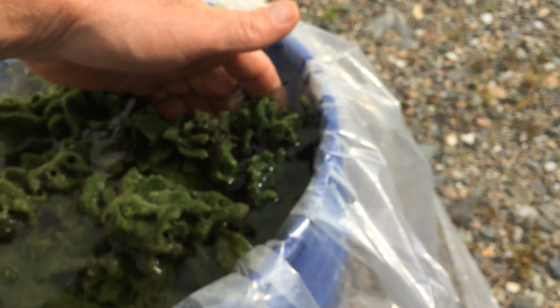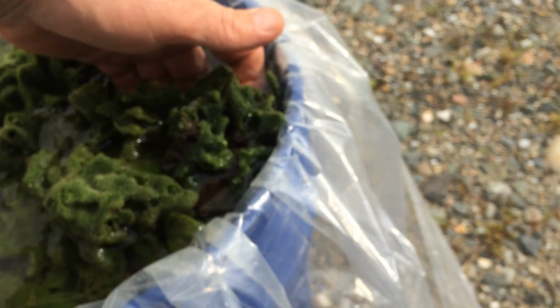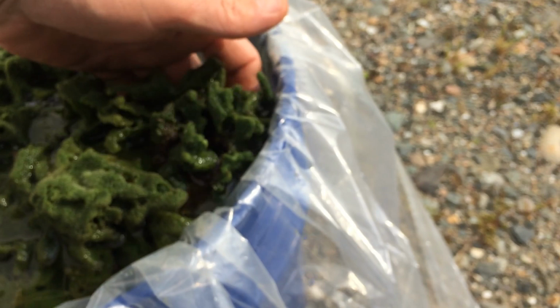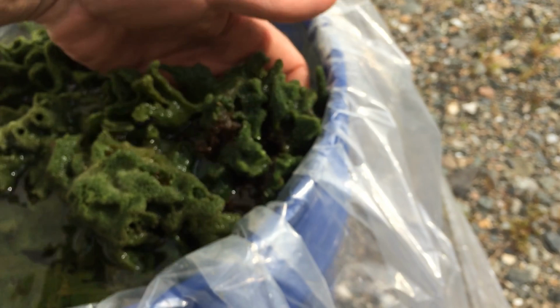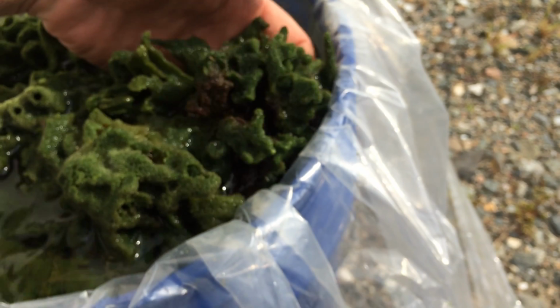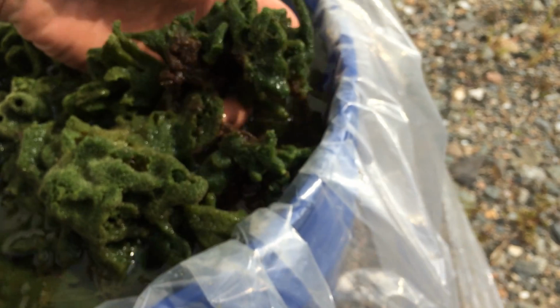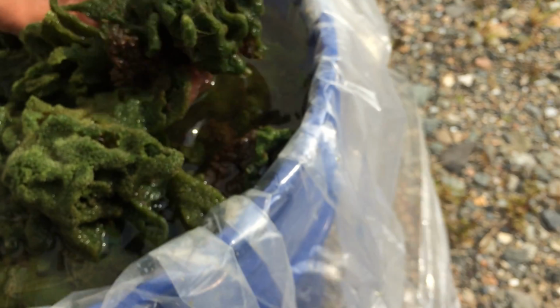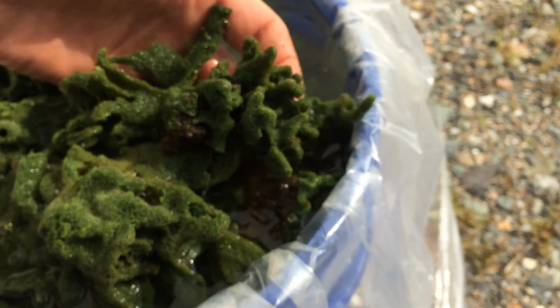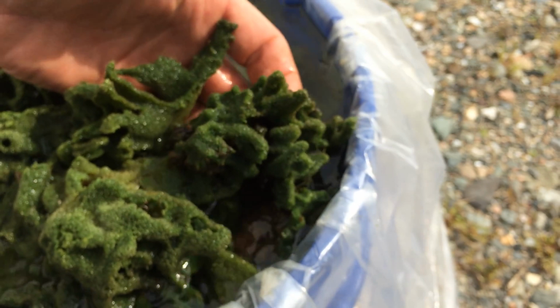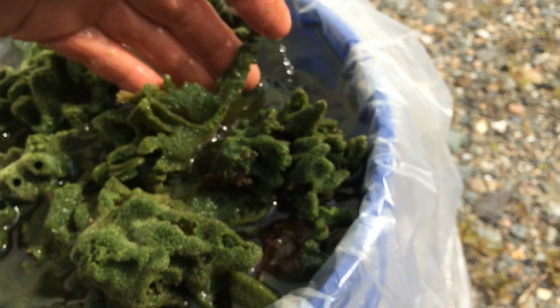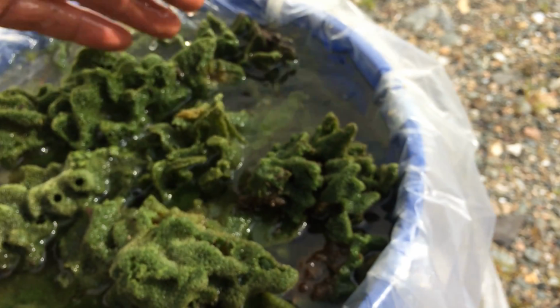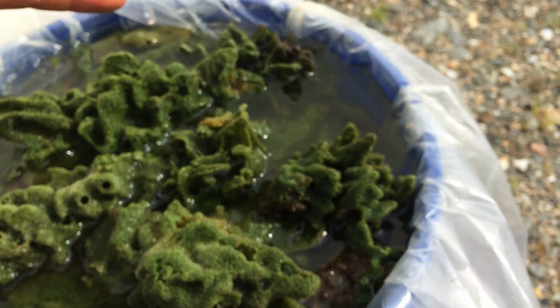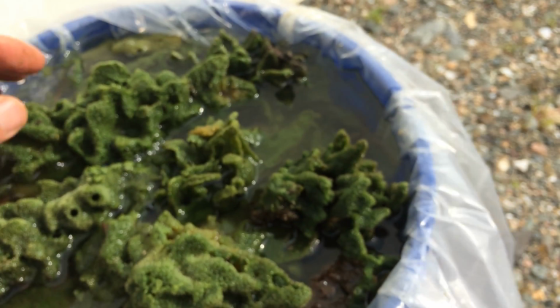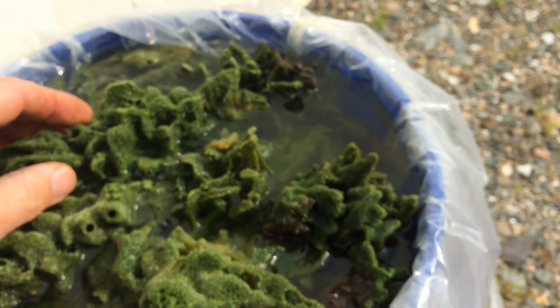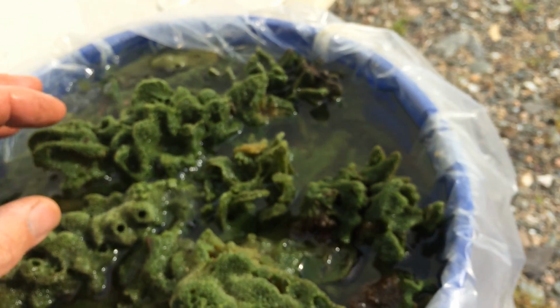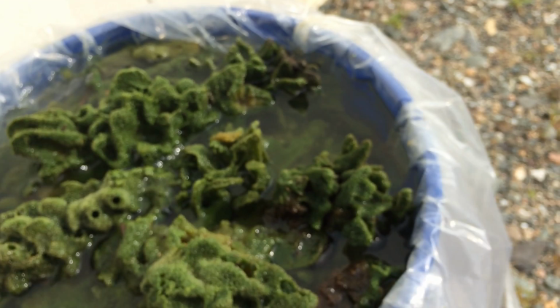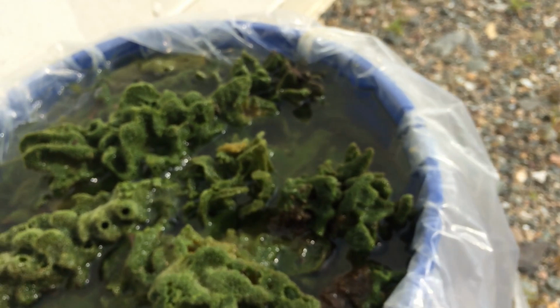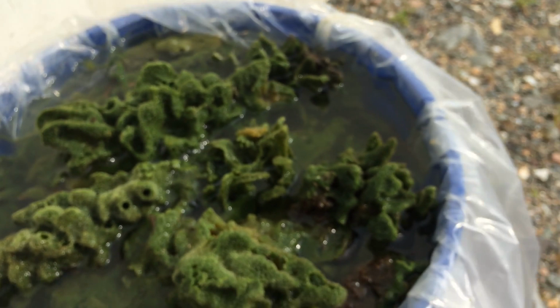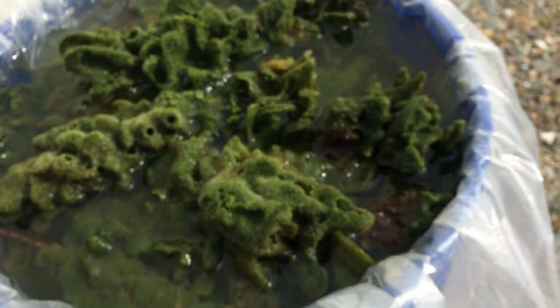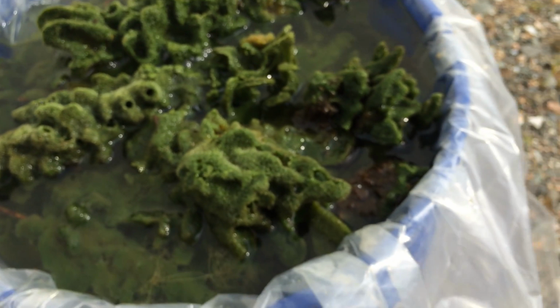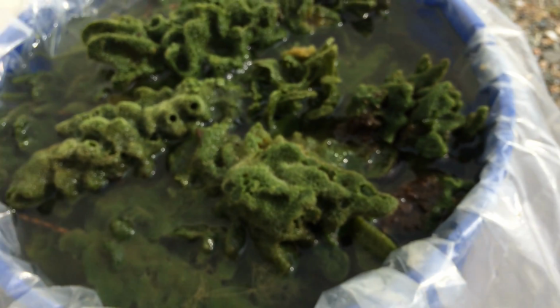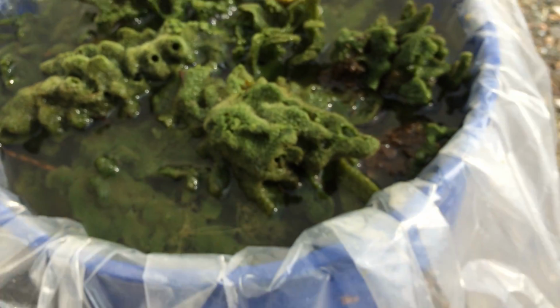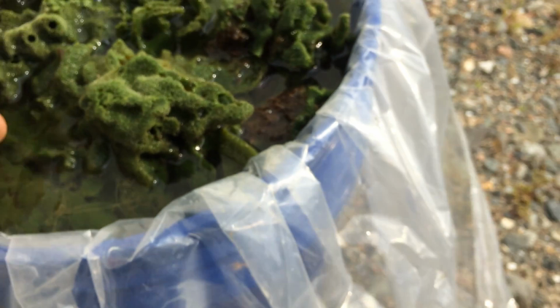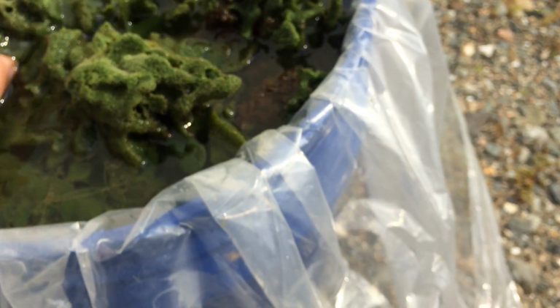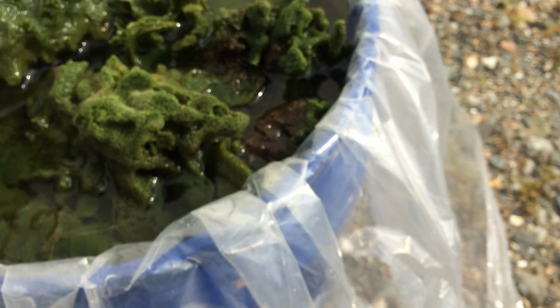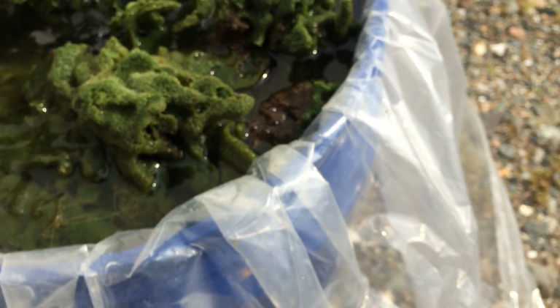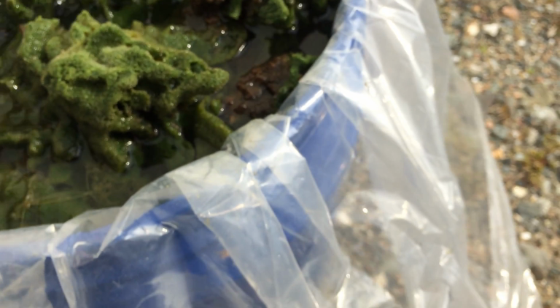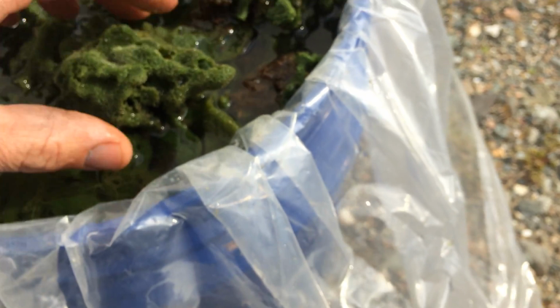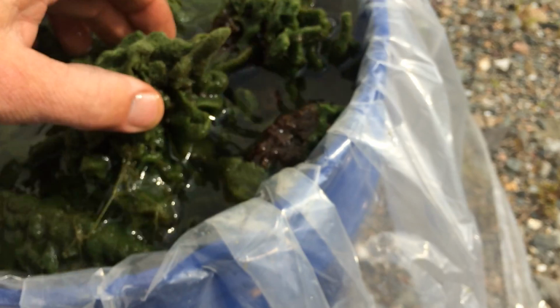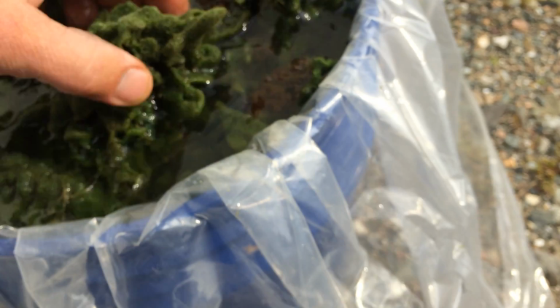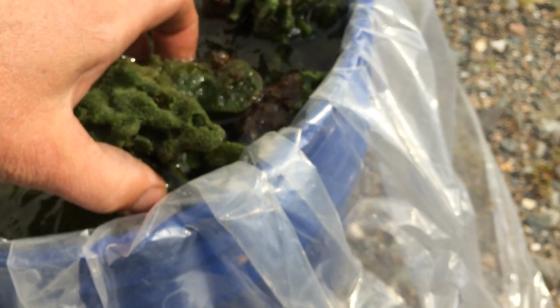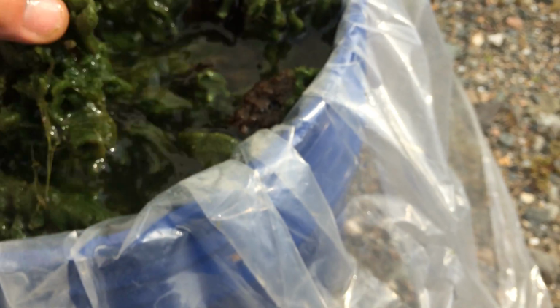One of the nicest things we know about freshwater sponges is they're an indicator of good clean water. Here in eastern Maine we have some very clean freshwater lakes, ponds, and rivers.